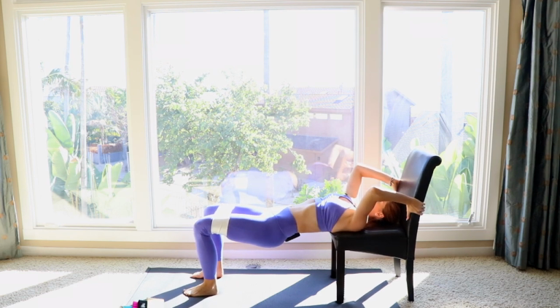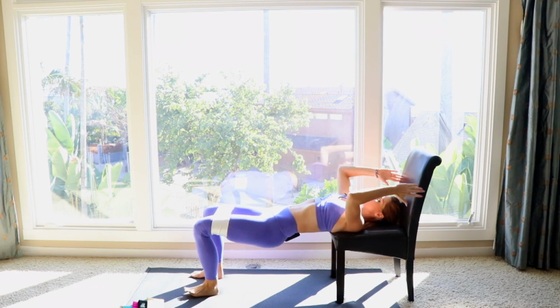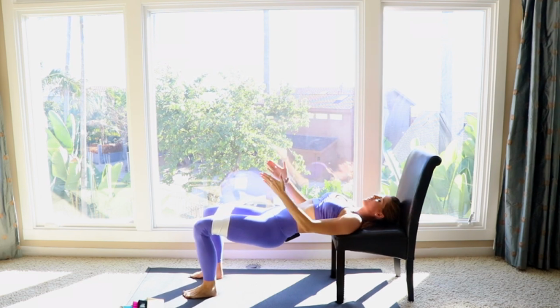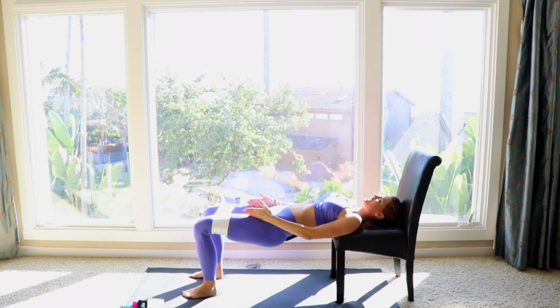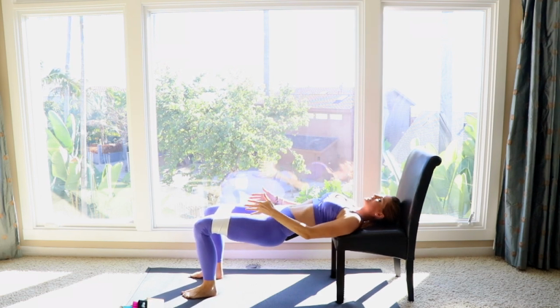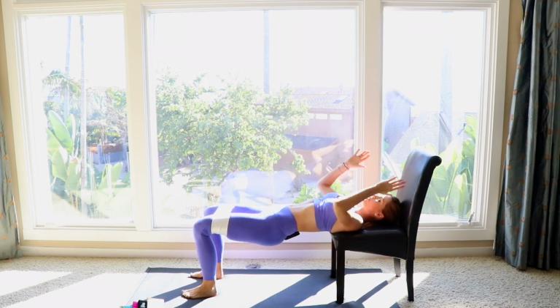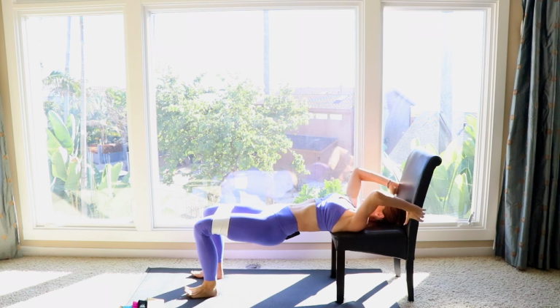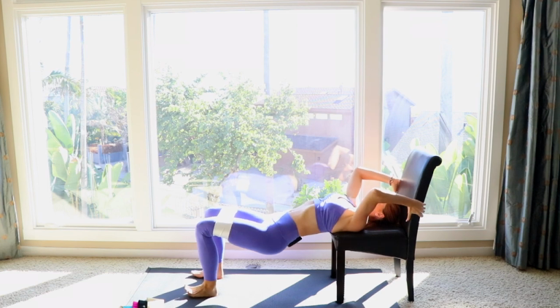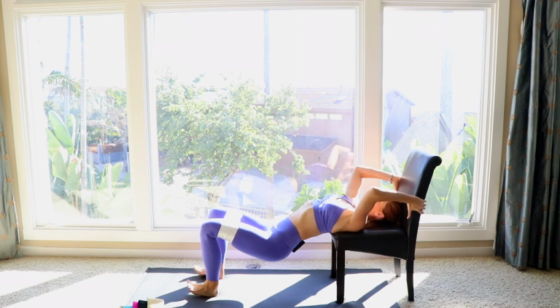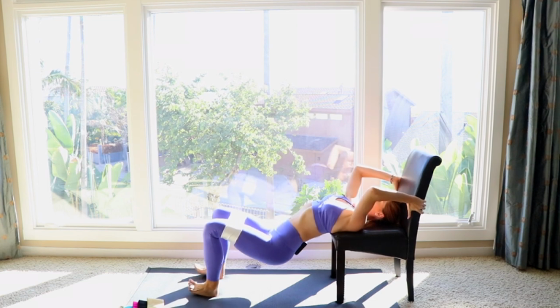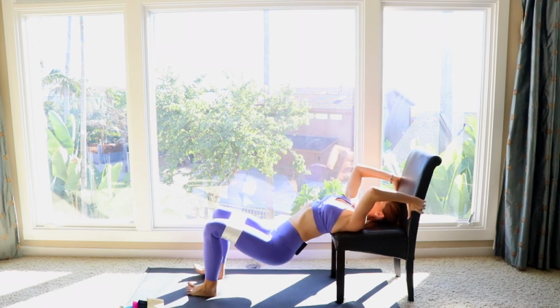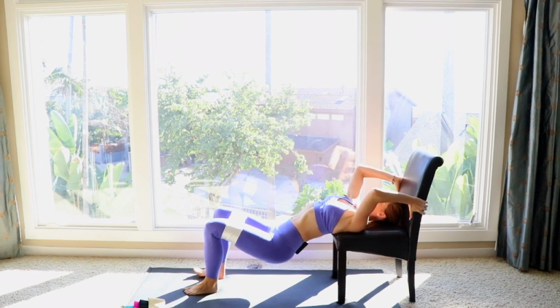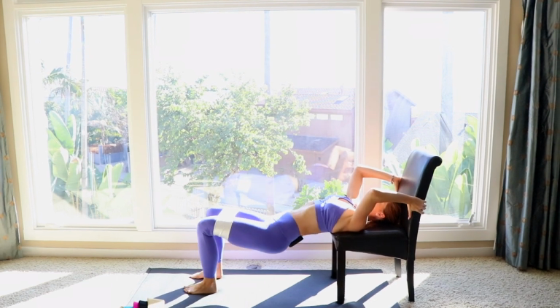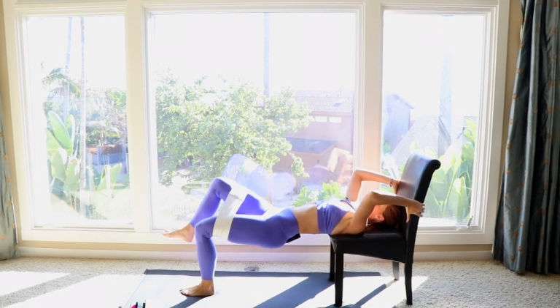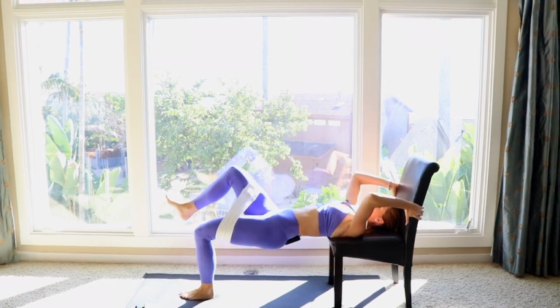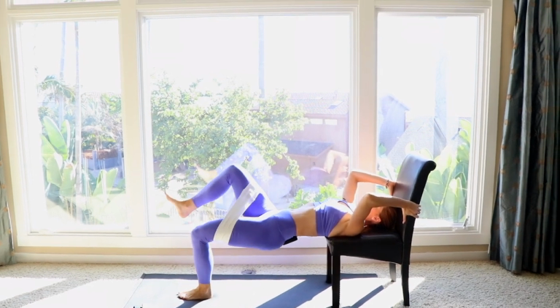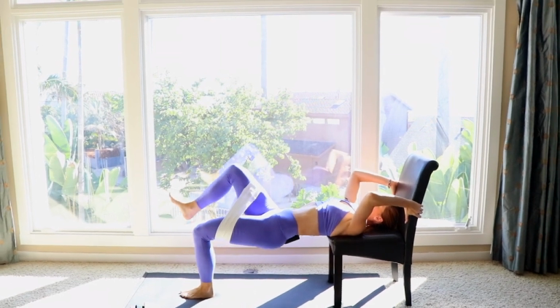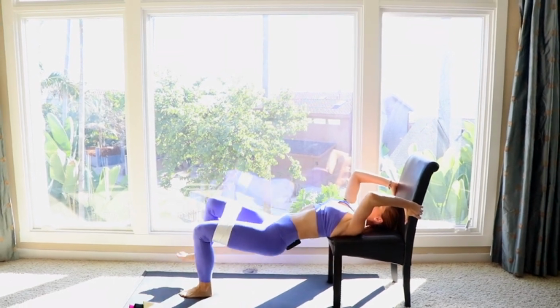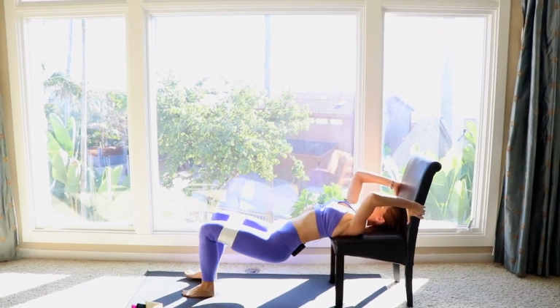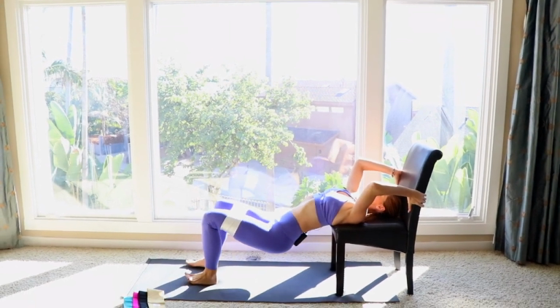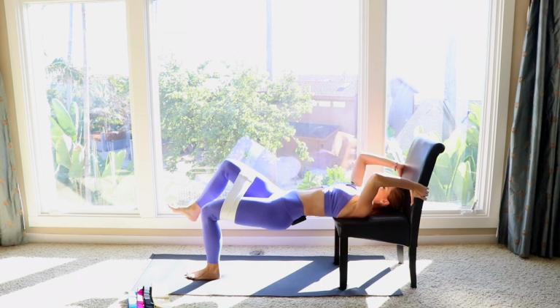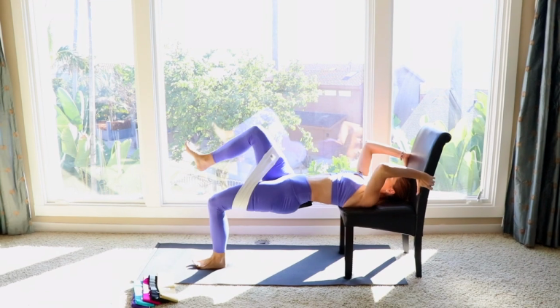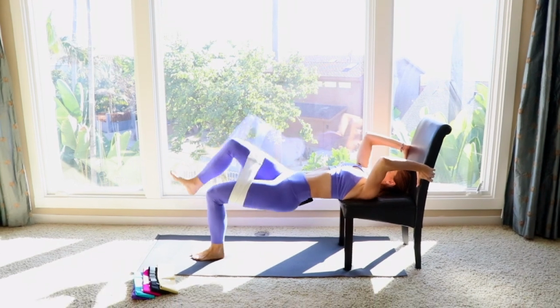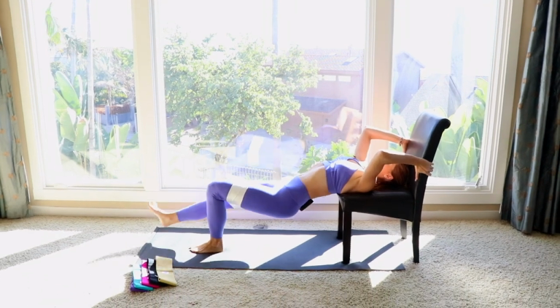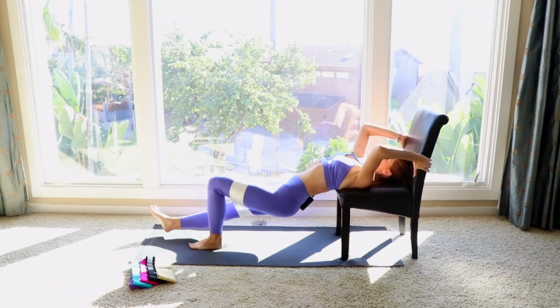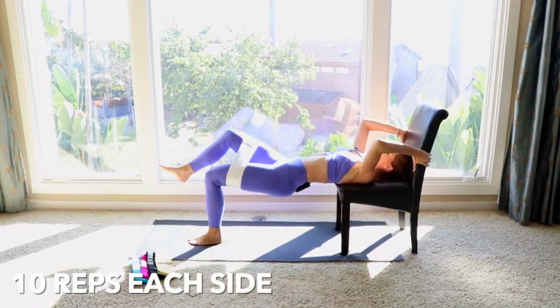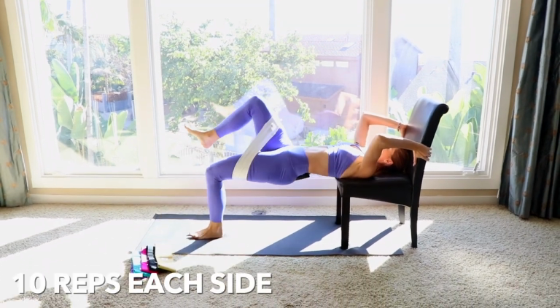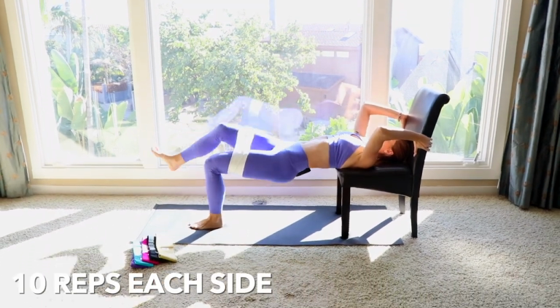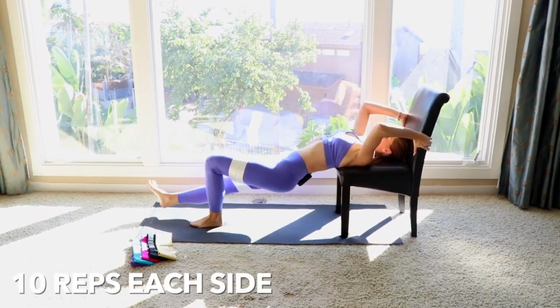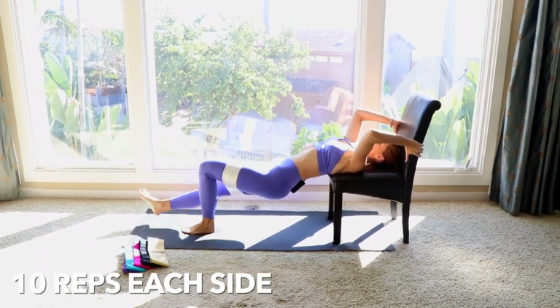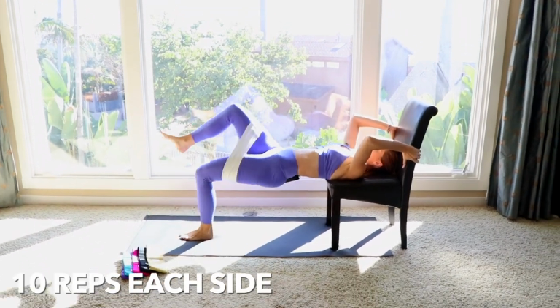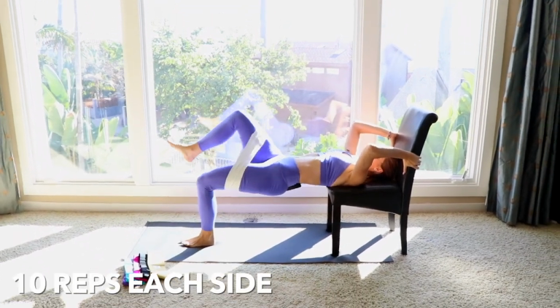Keep your feet hip distance apart, bring your booty just a little bit down, and when you come up, lift that knee up — down and lift. Ten on each side.